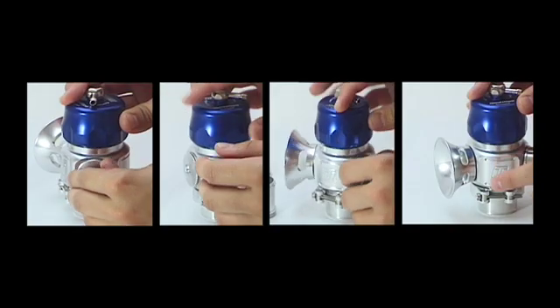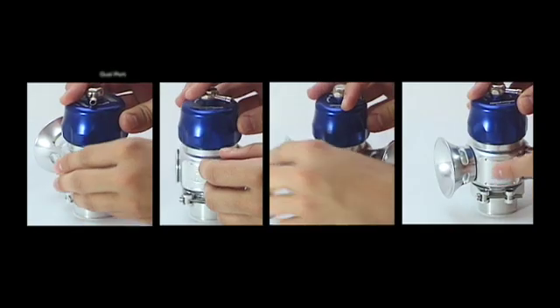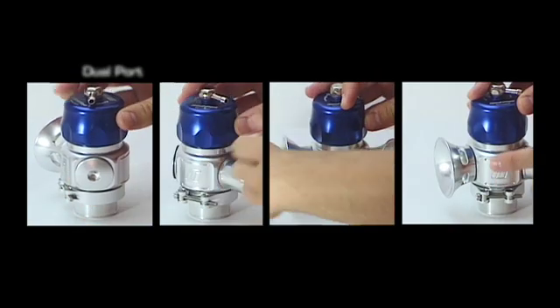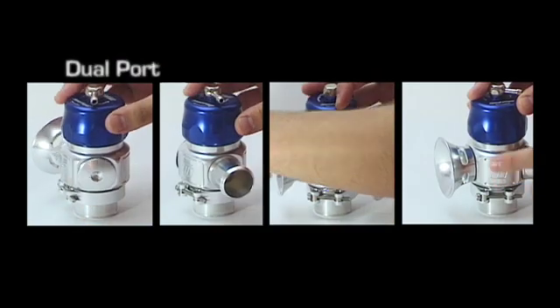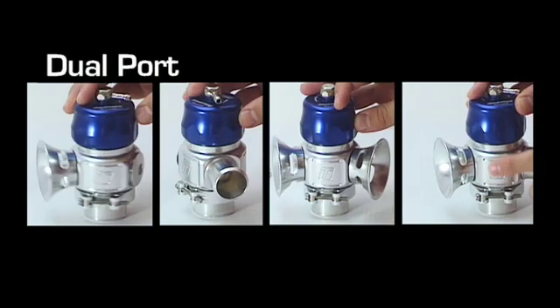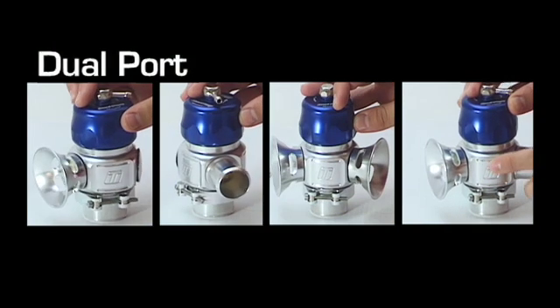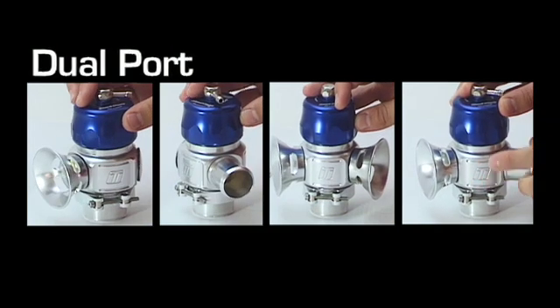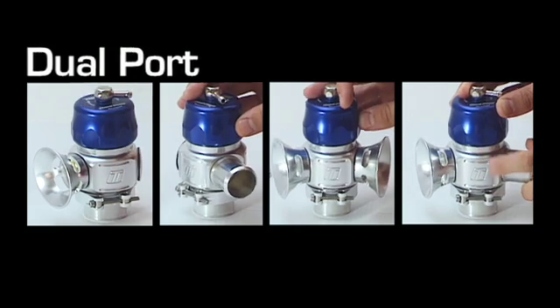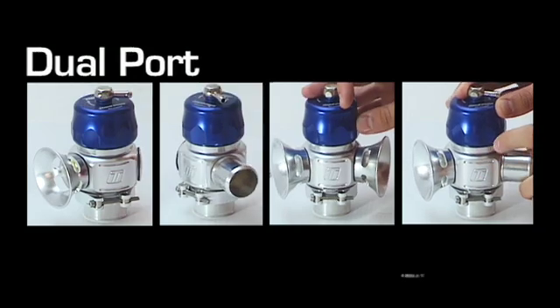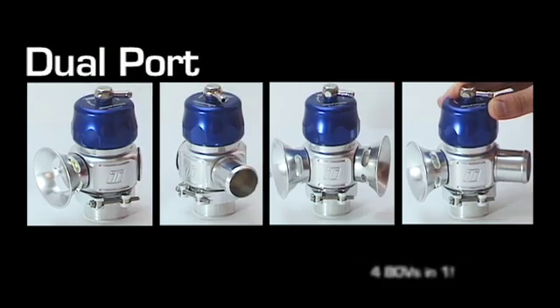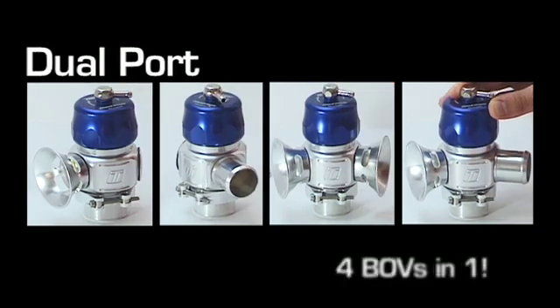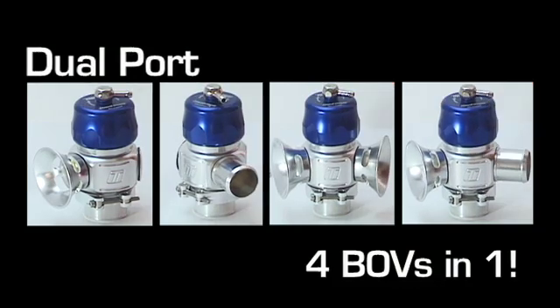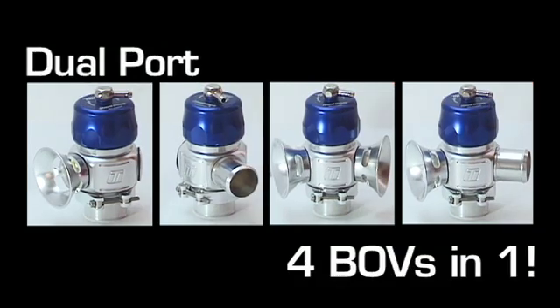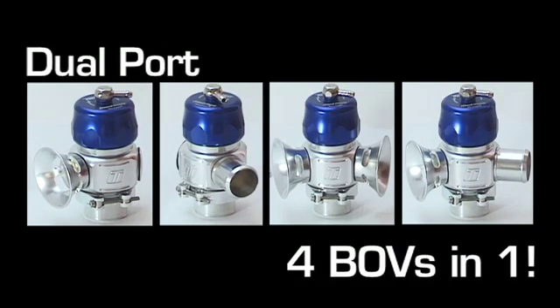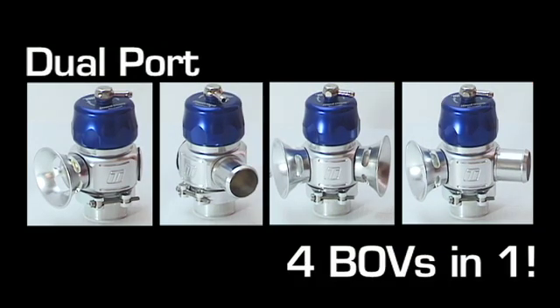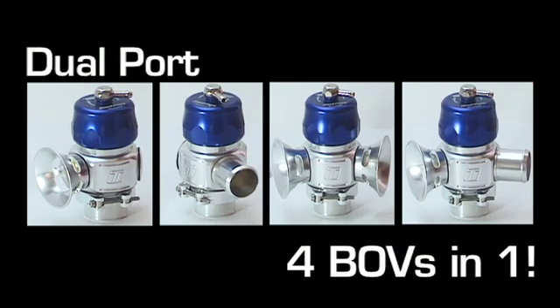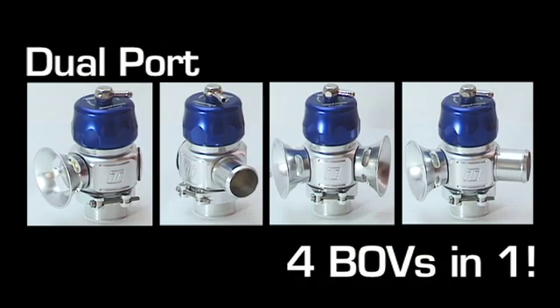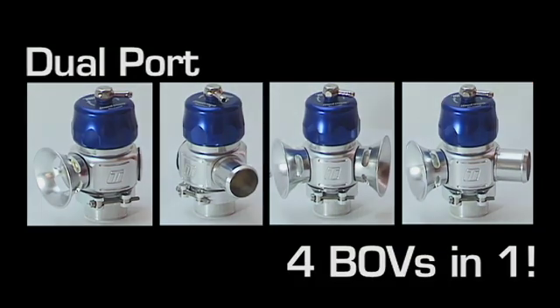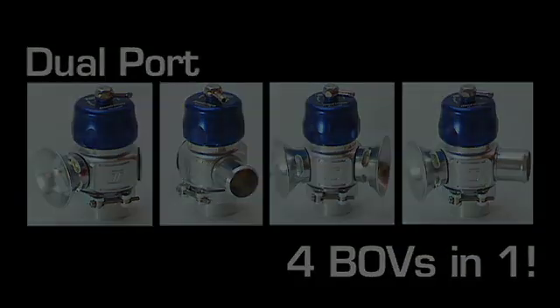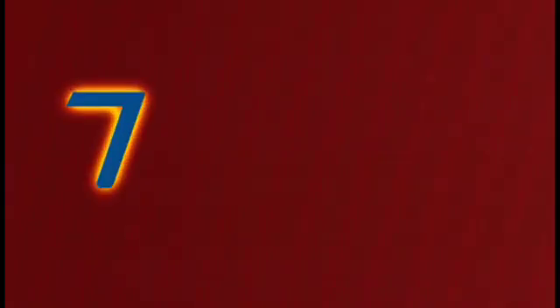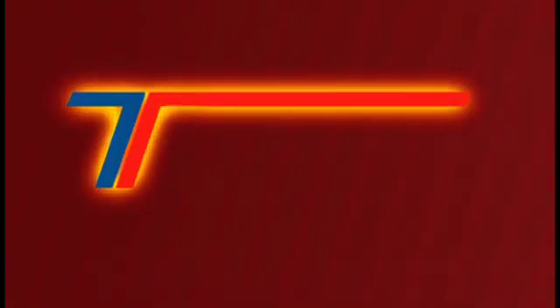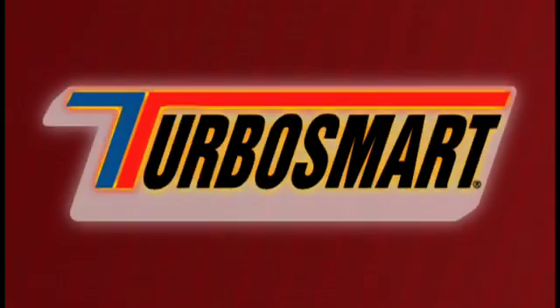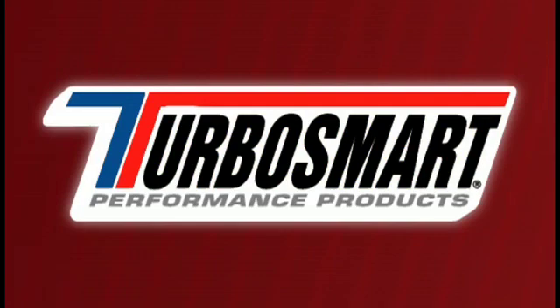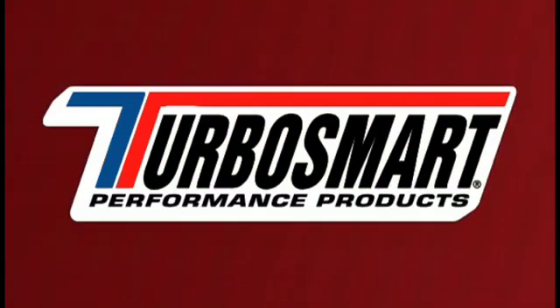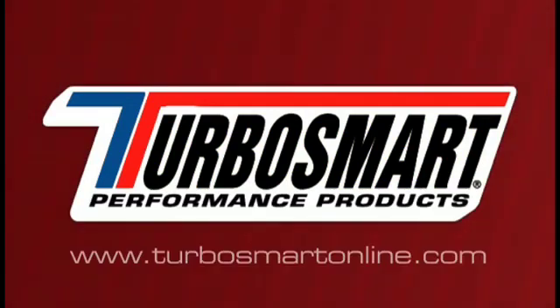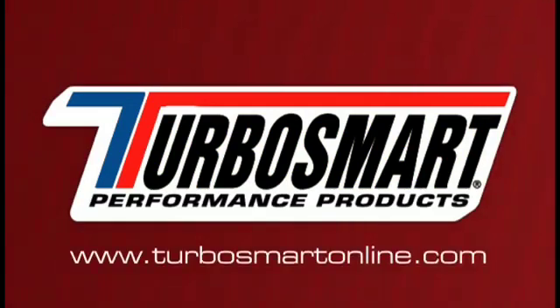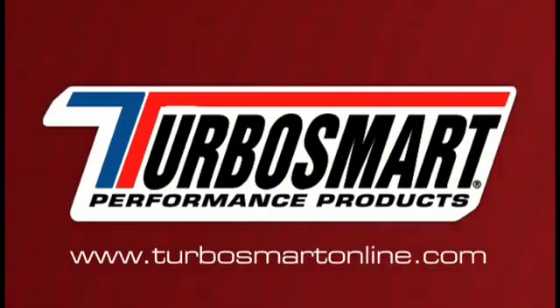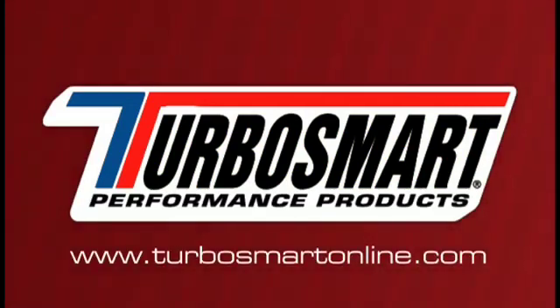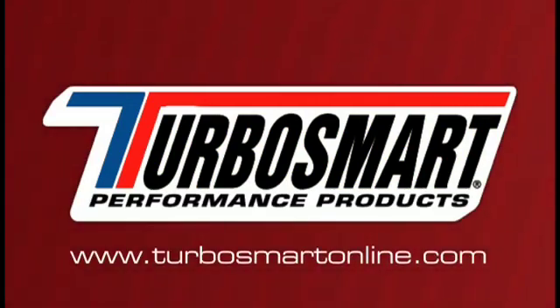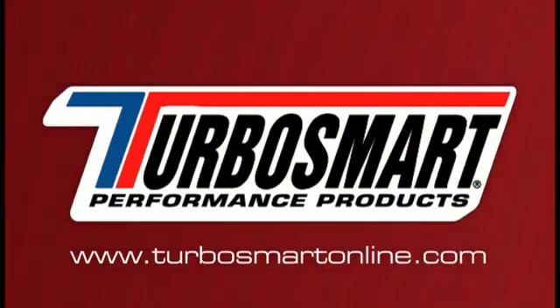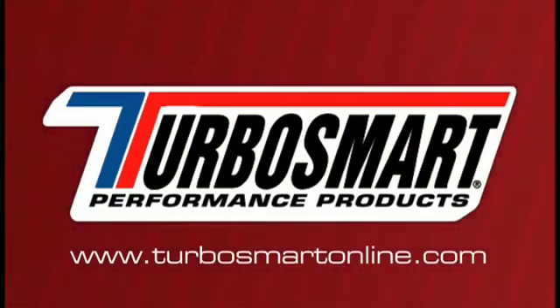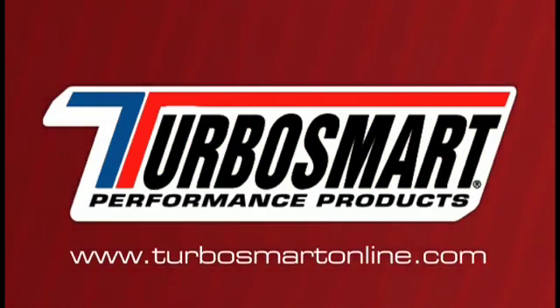With the four different configurations, the dual port is by far the most versatile blow-off valve in the TurboSmart range.